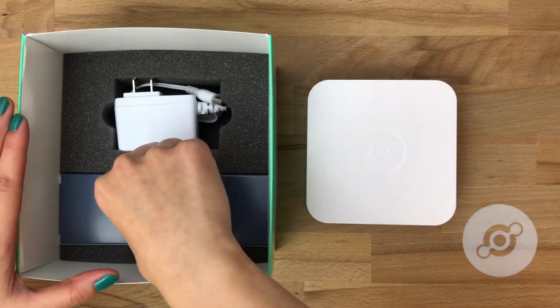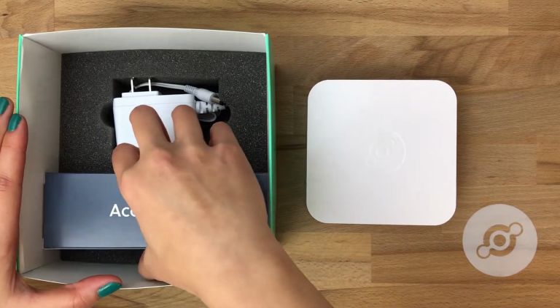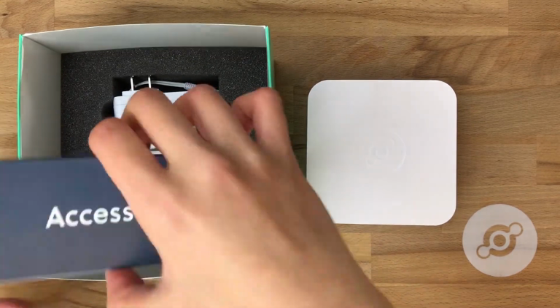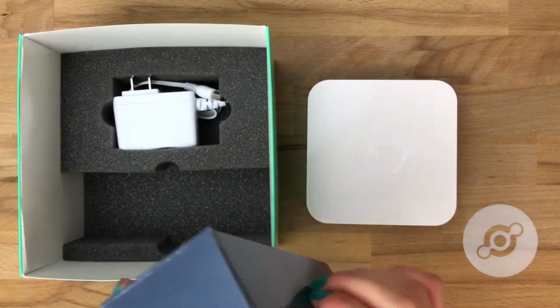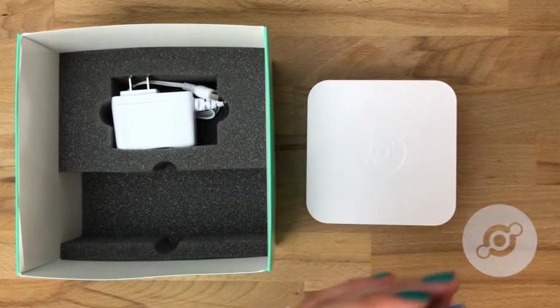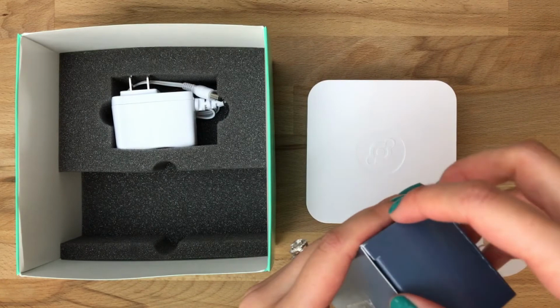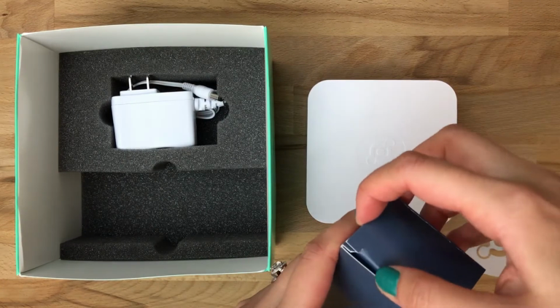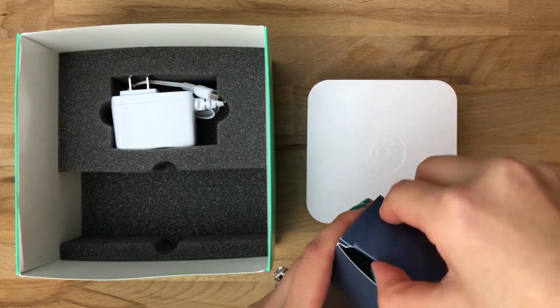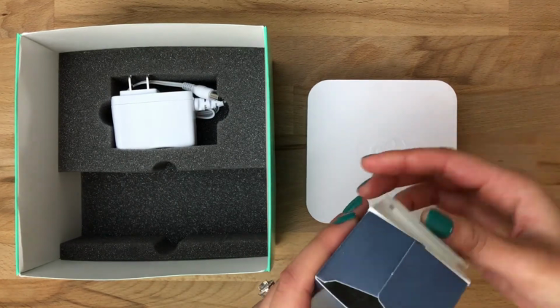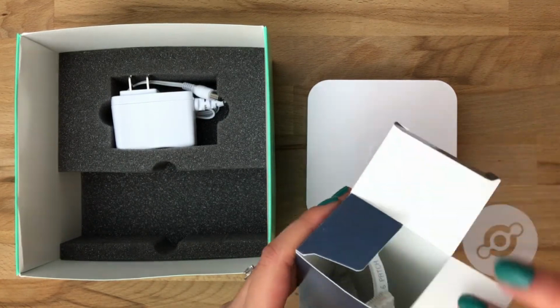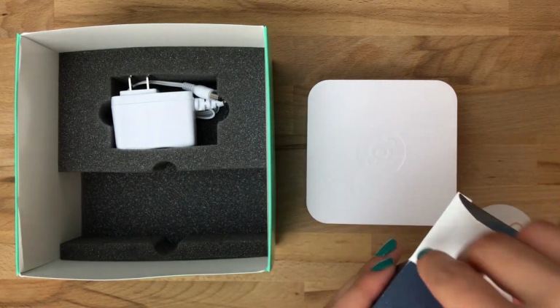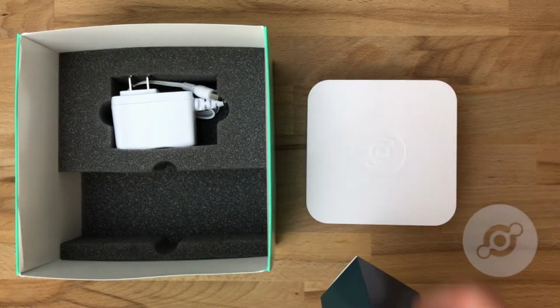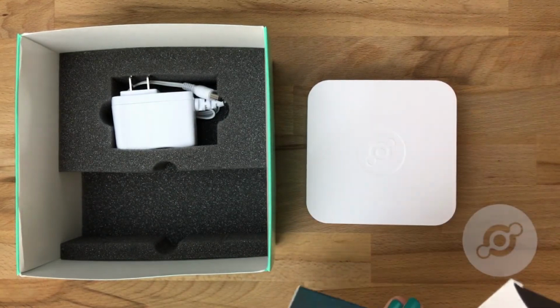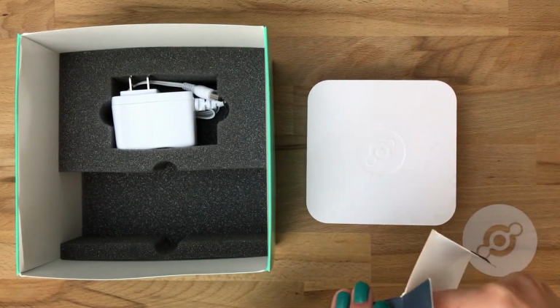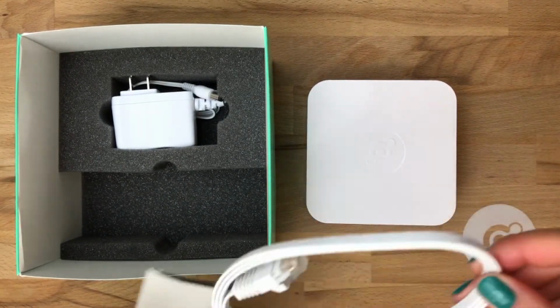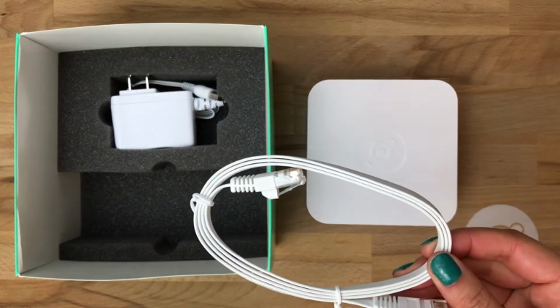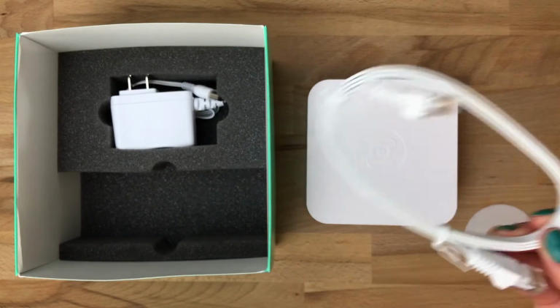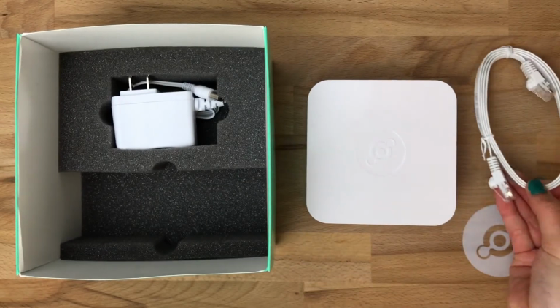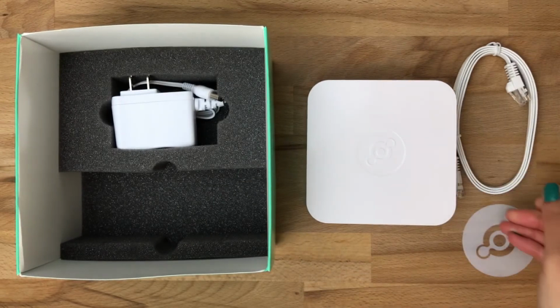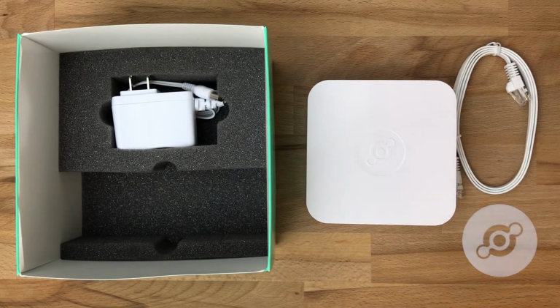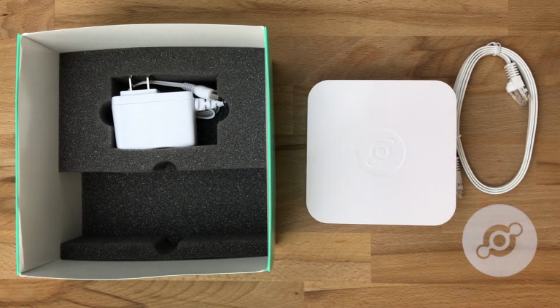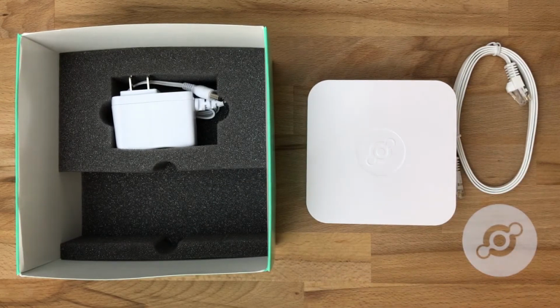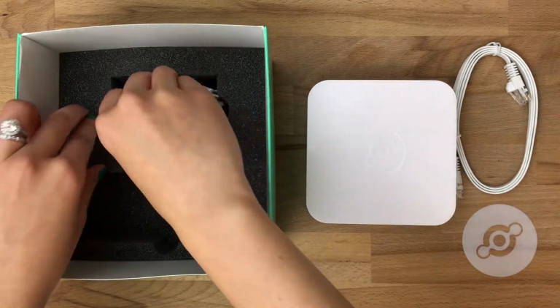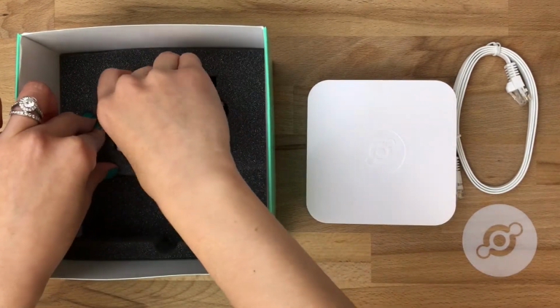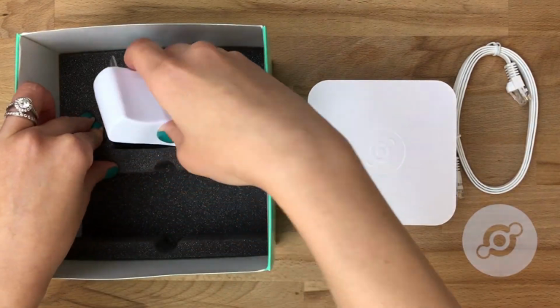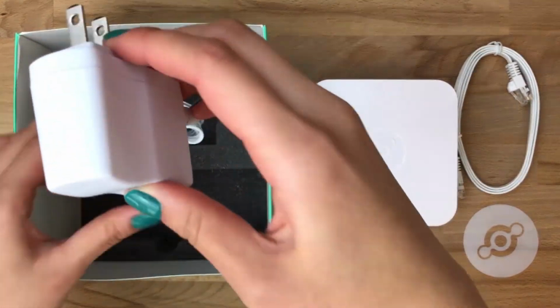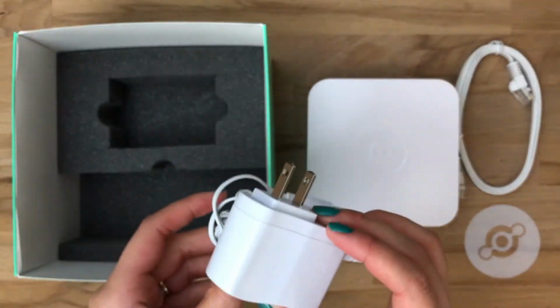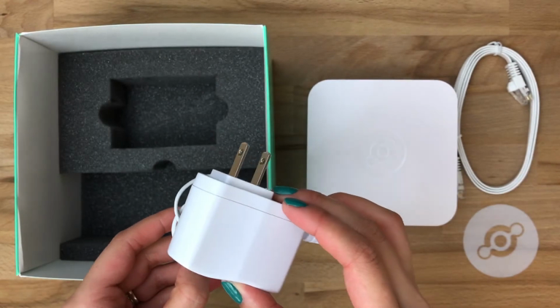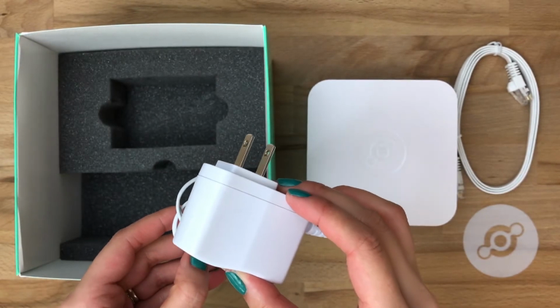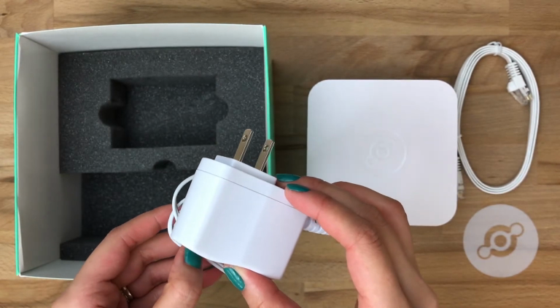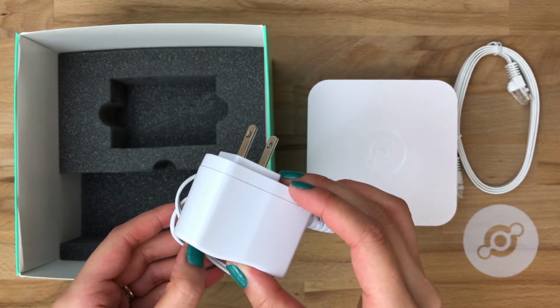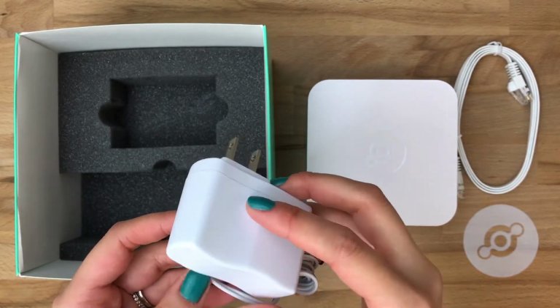In the accessories box, we have an ethernet cord, which we'll use to plug this into a live ethernet port. We've also provided you with an AC wall adapter to get power to the access point.